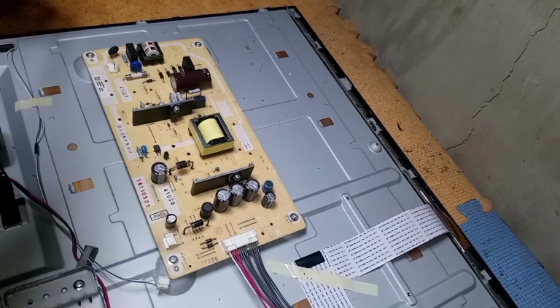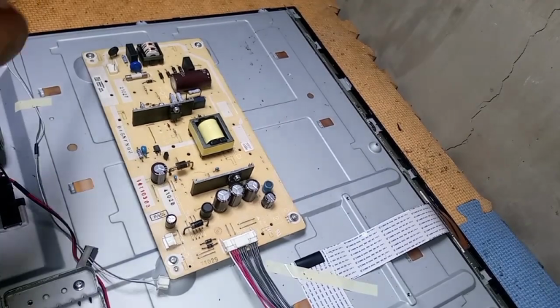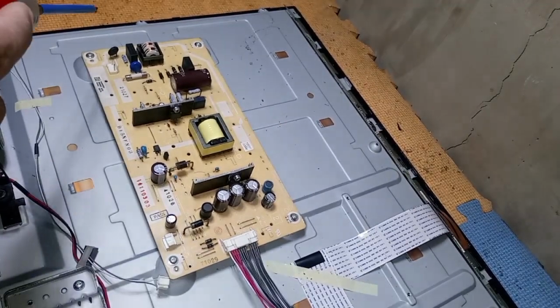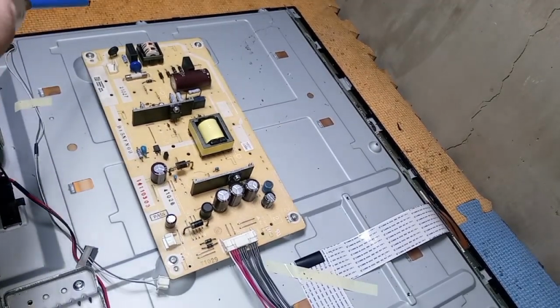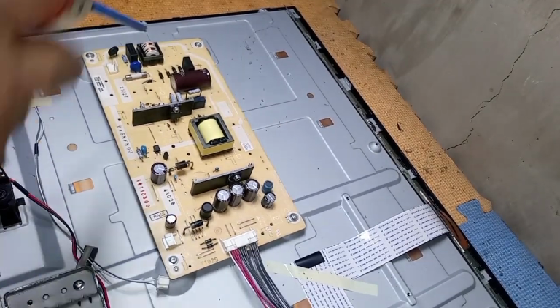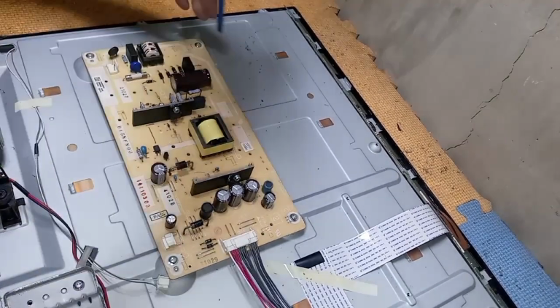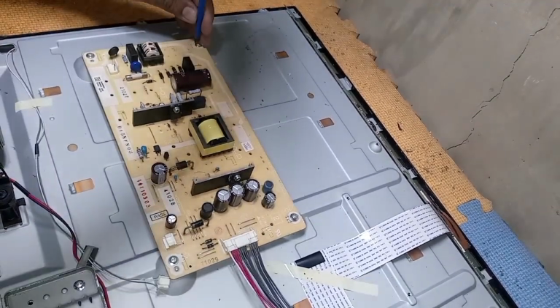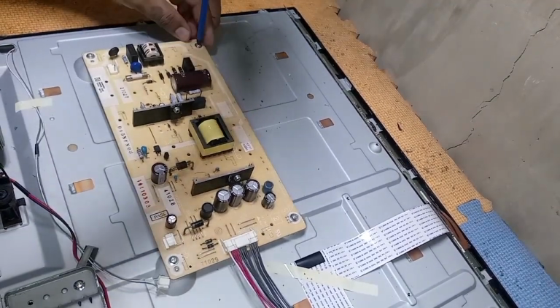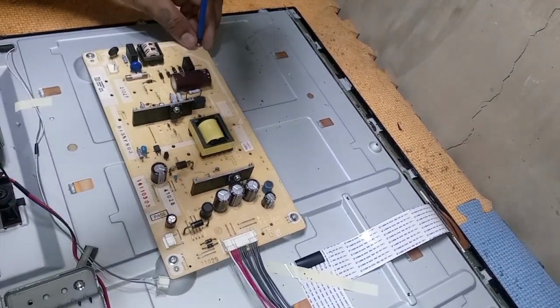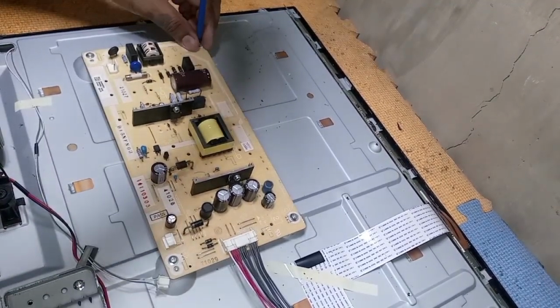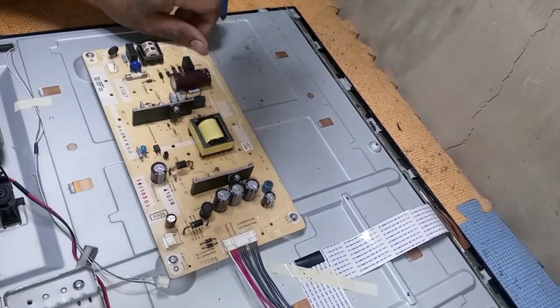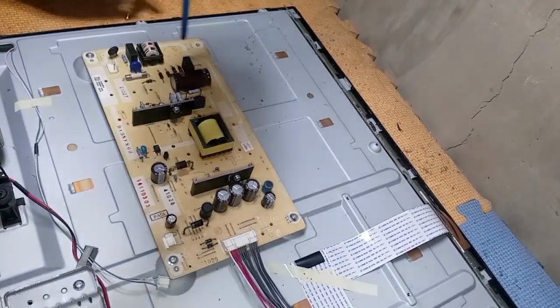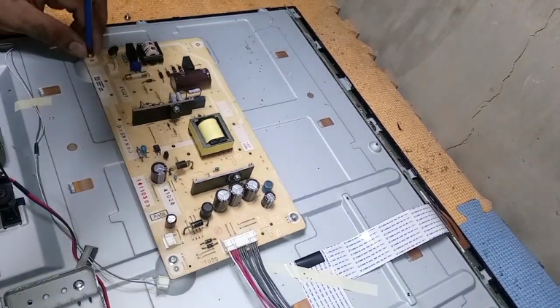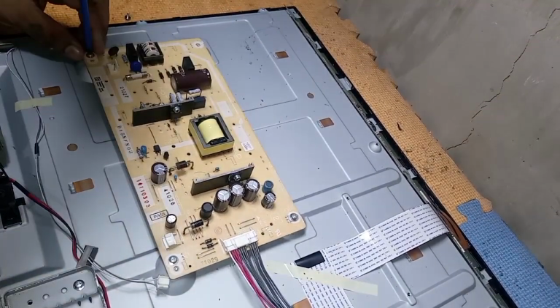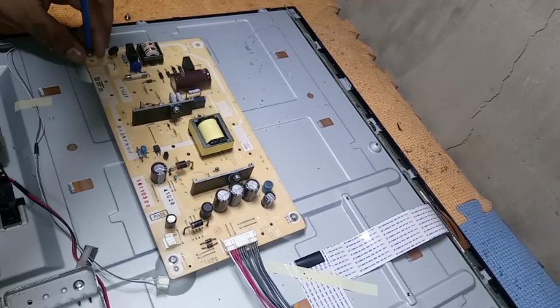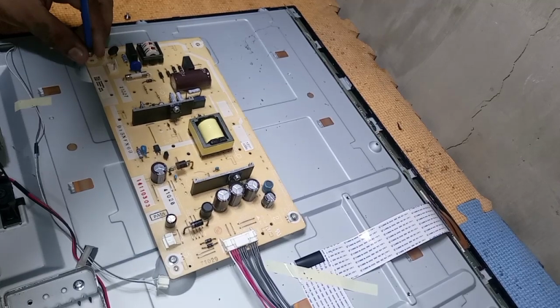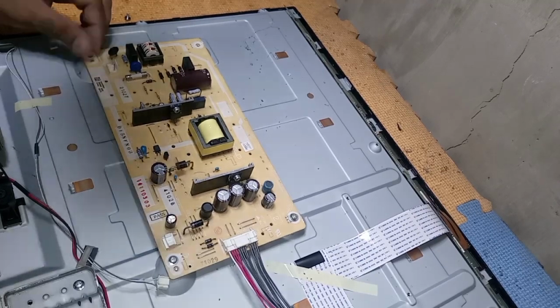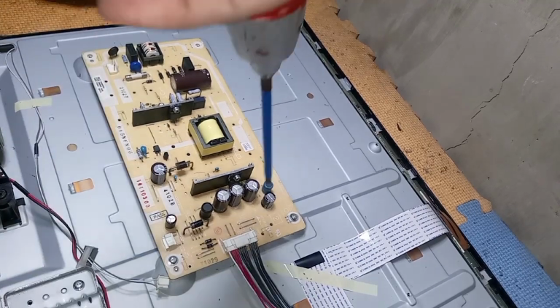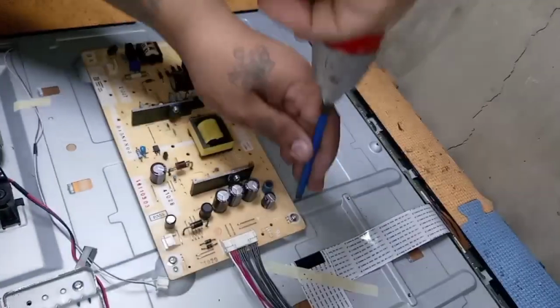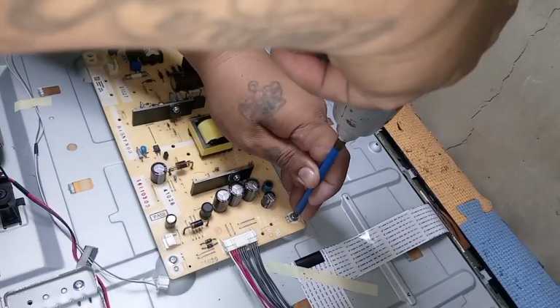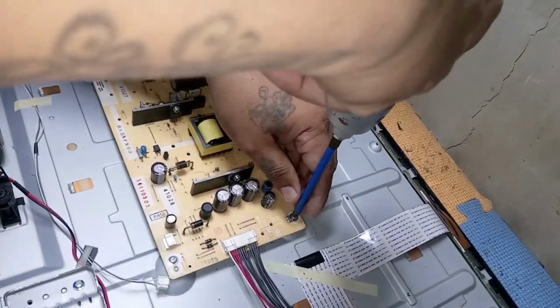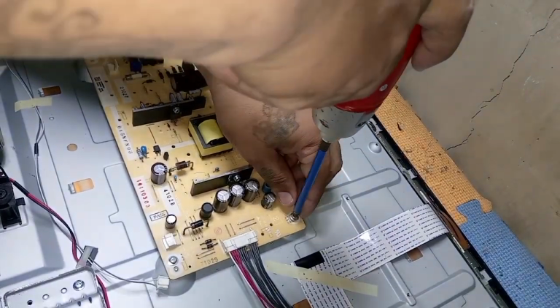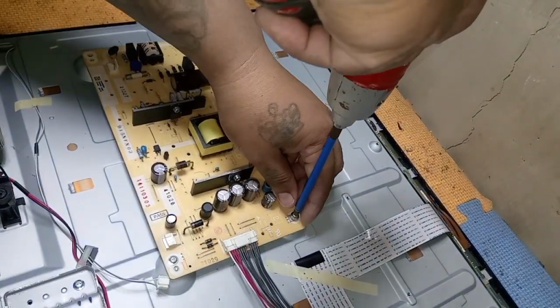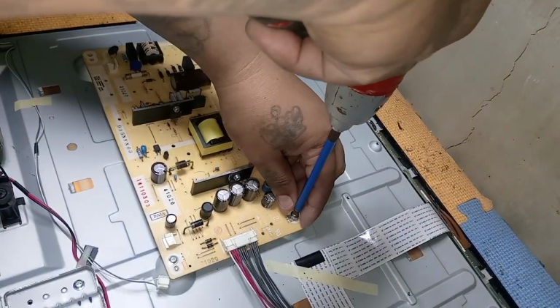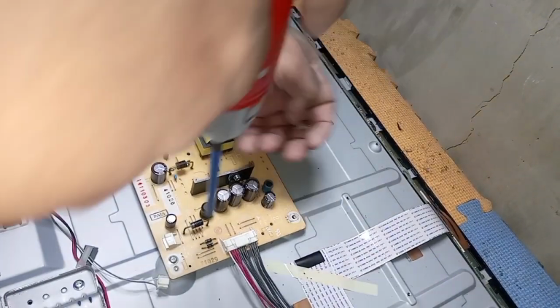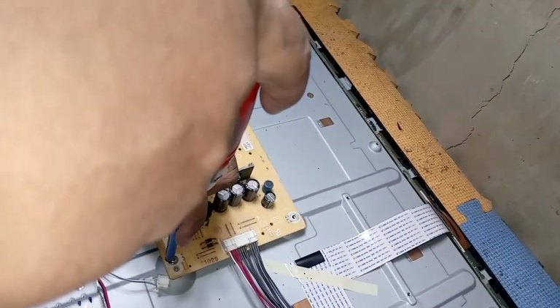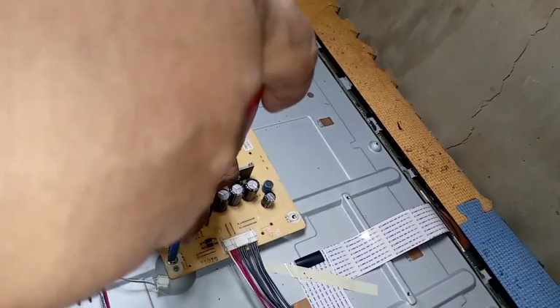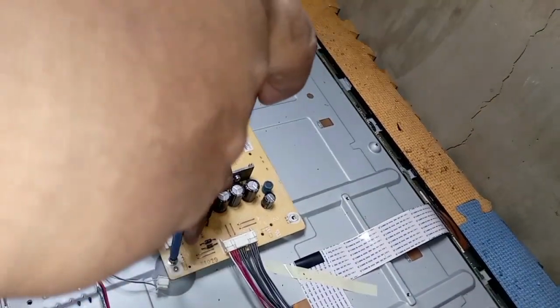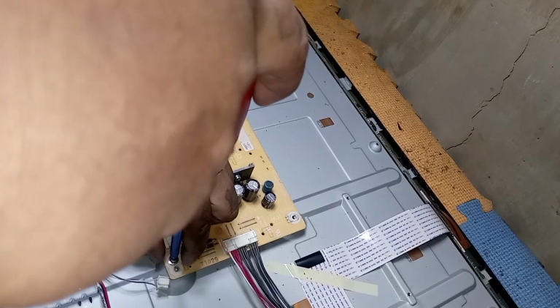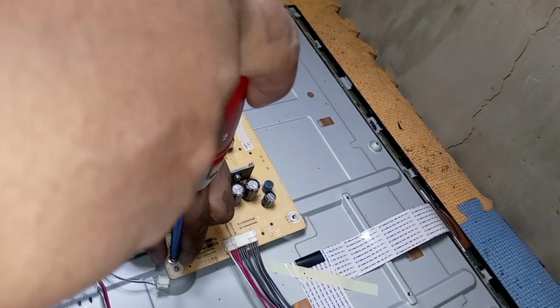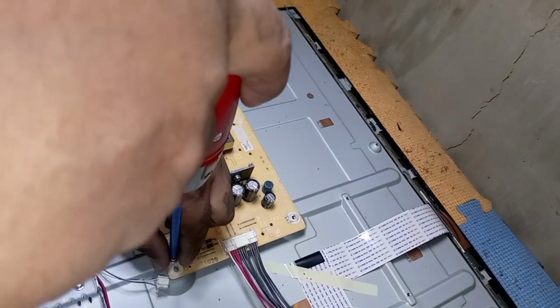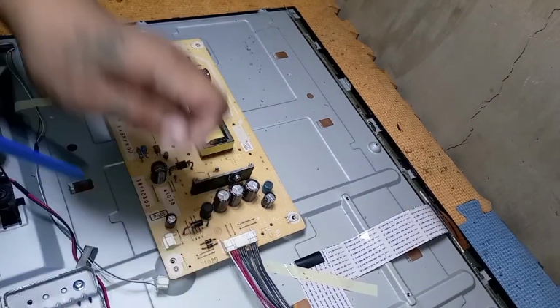Unscrew the PSU board and remove the shorted diode. Once again guys, thank you for supporting and watching my videos. God bless.